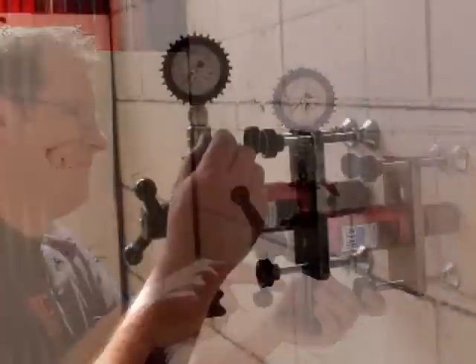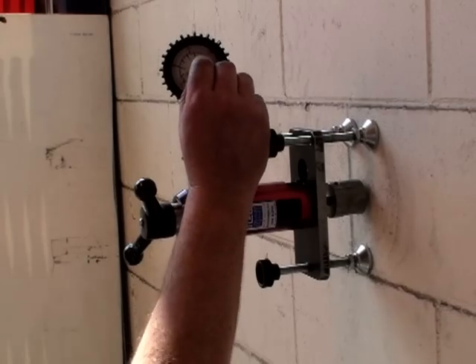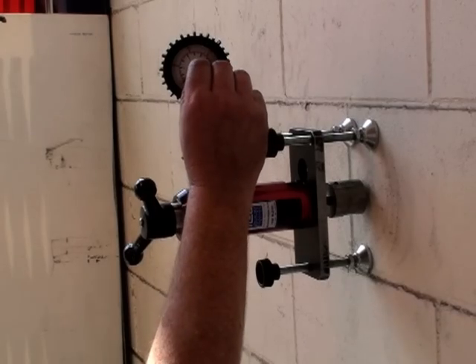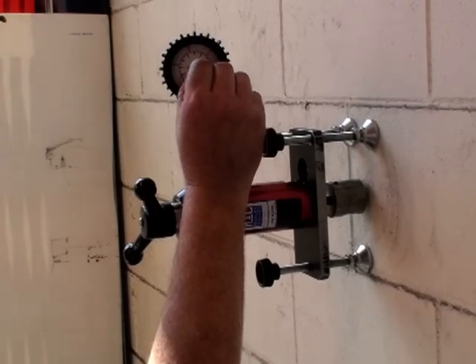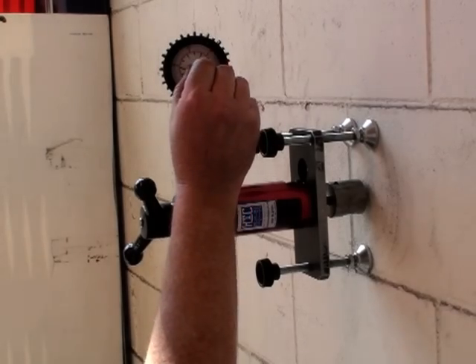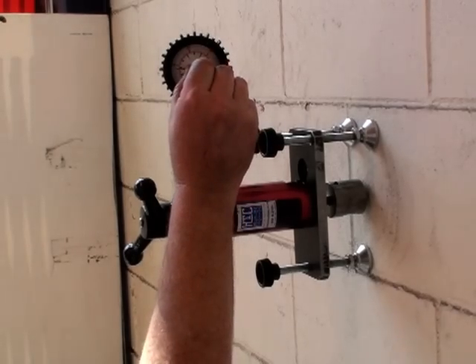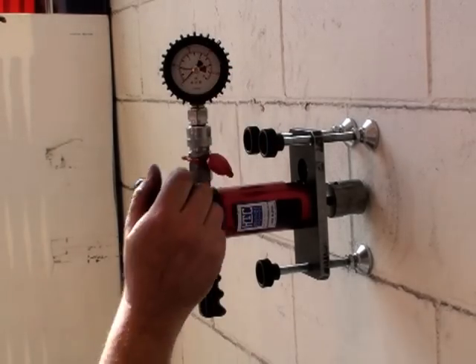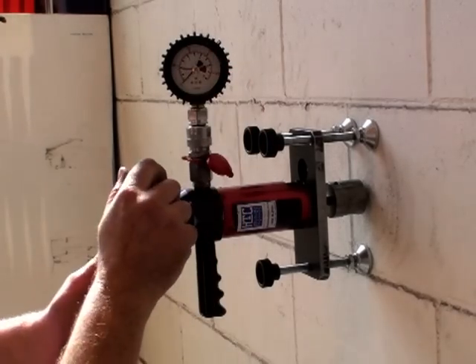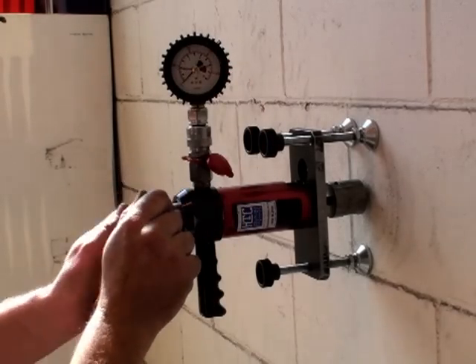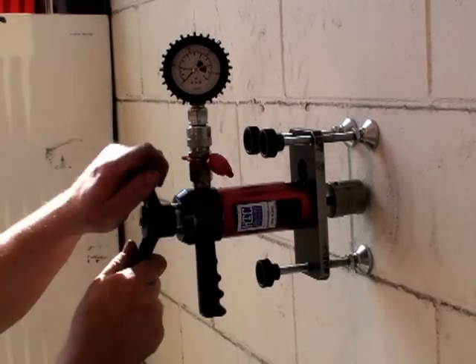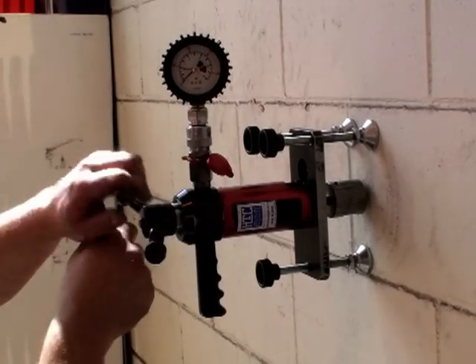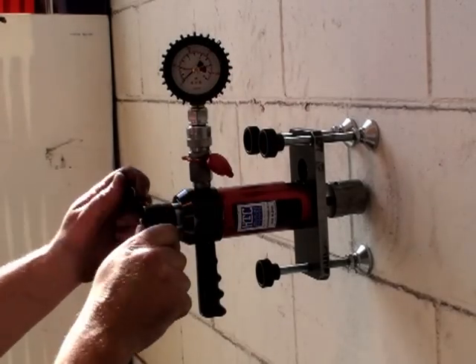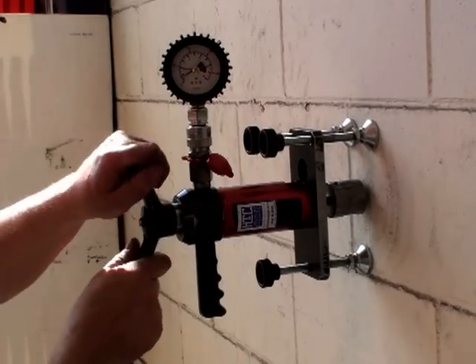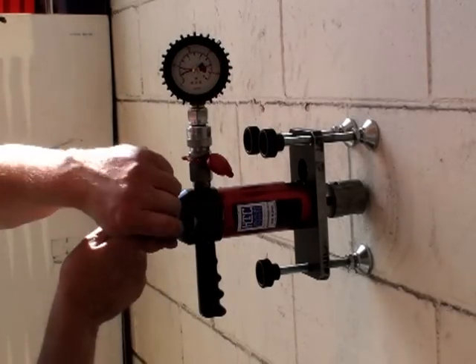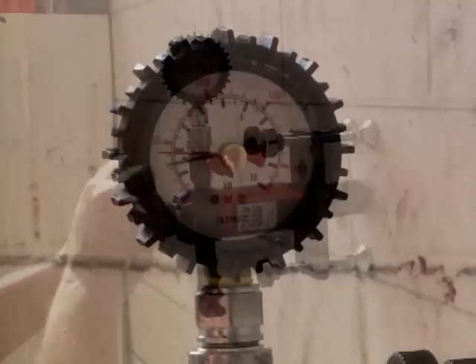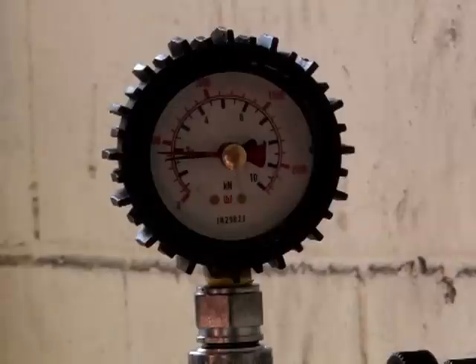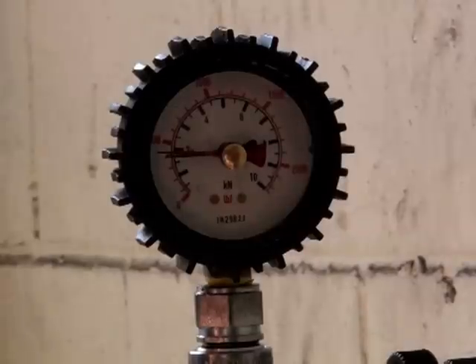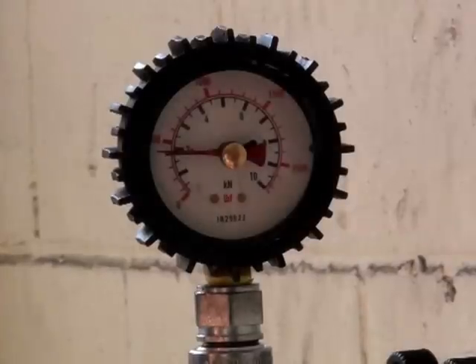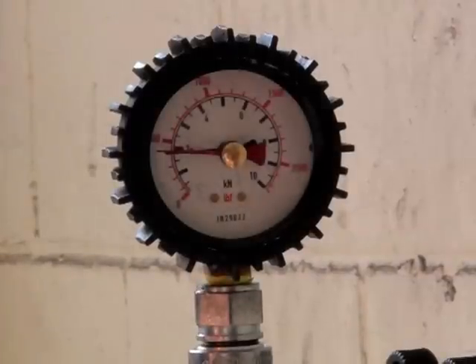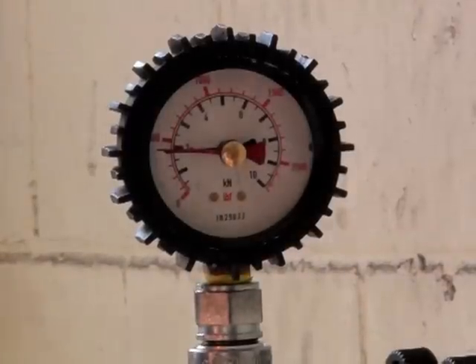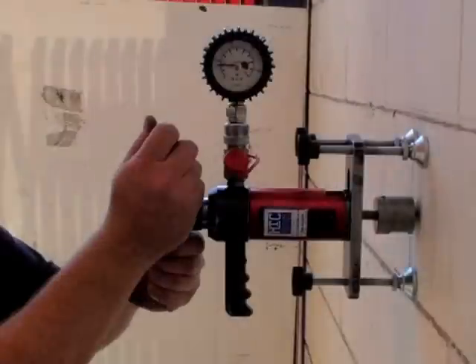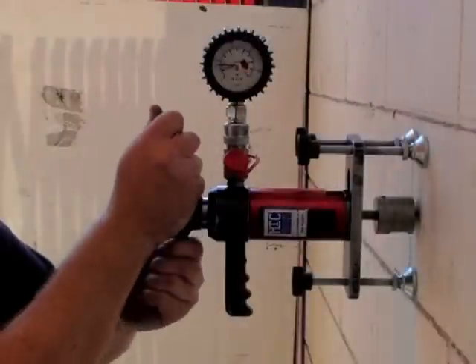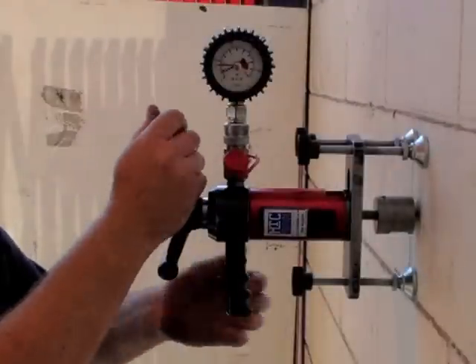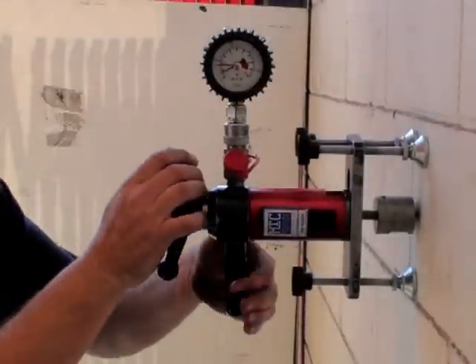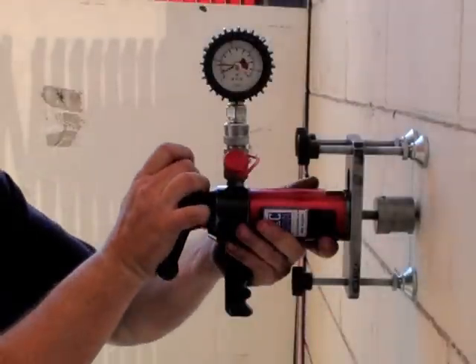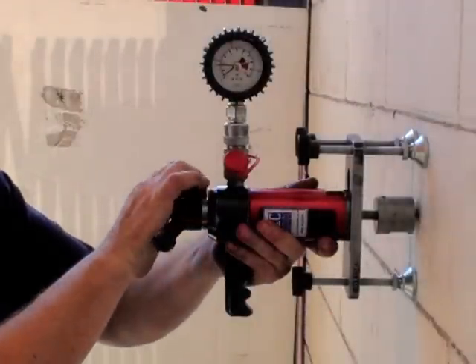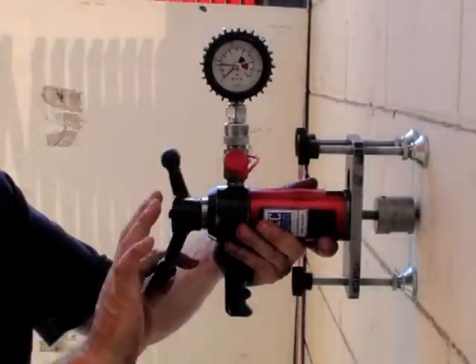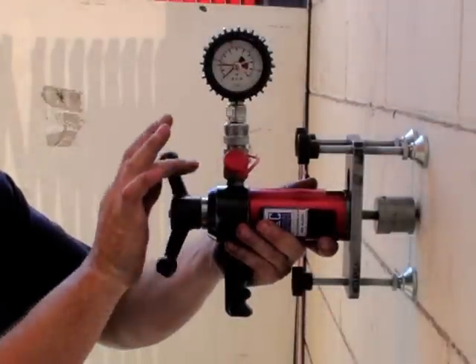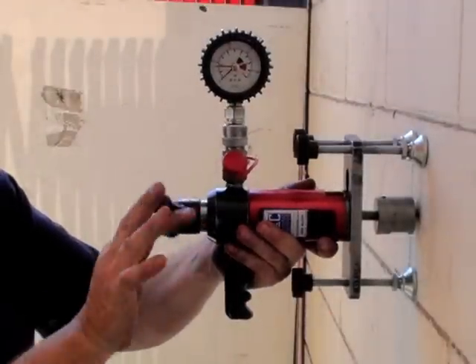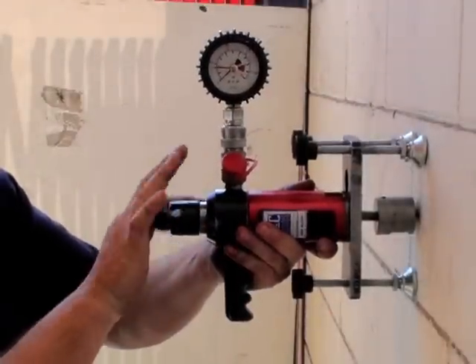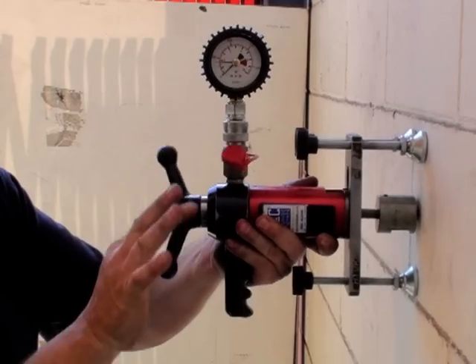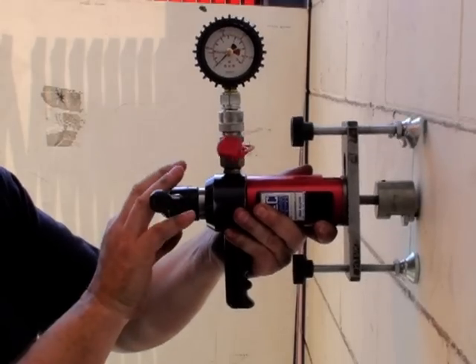The gauge pointer is set to the required loading, then the handle is turned to apply a measured tensile load to the anchor. Once the test is complete, the tool is swiftly removed, ready for testing the next anchor.